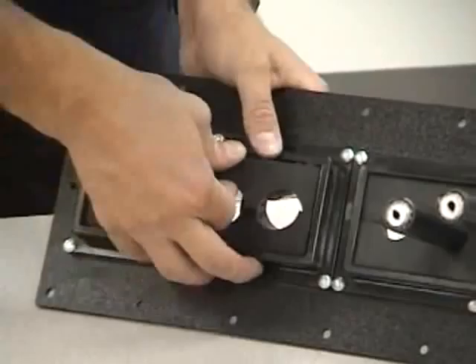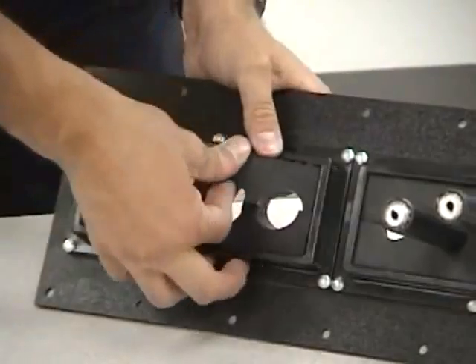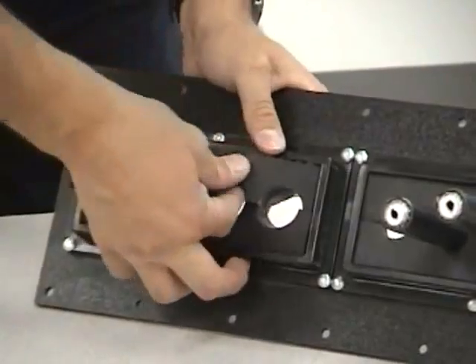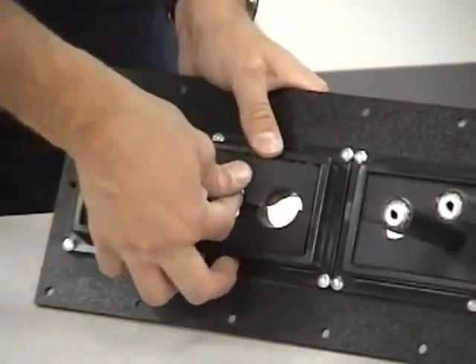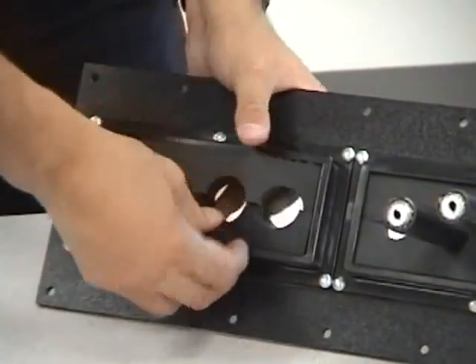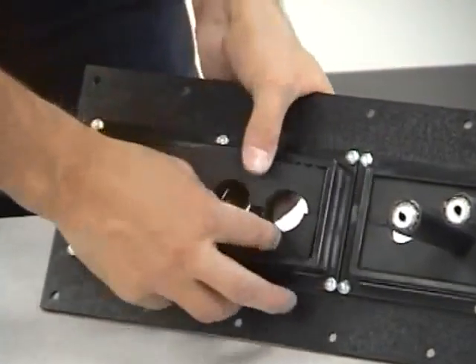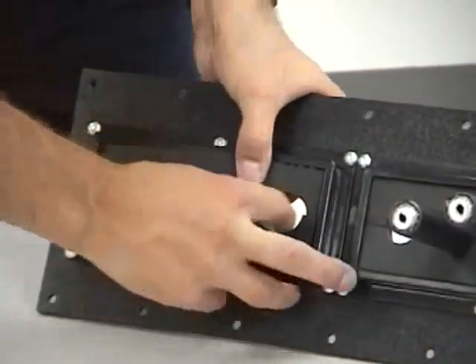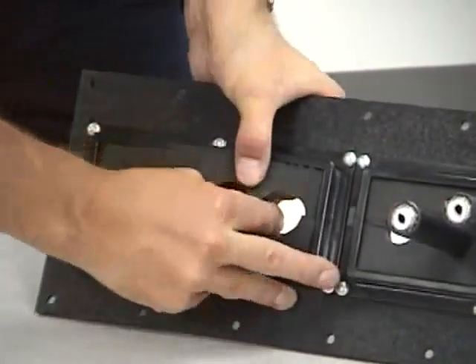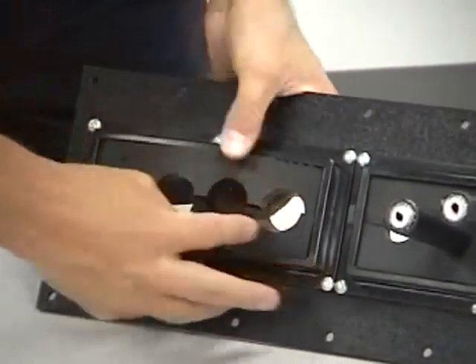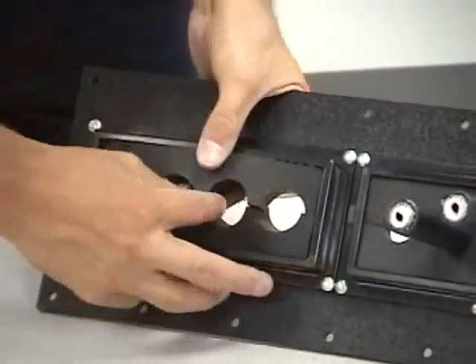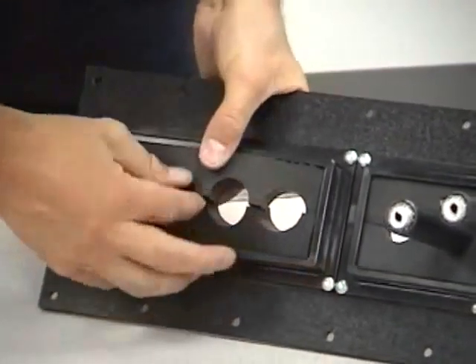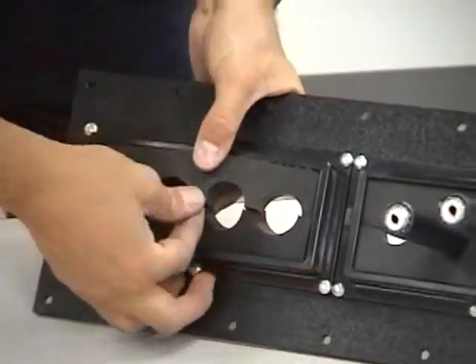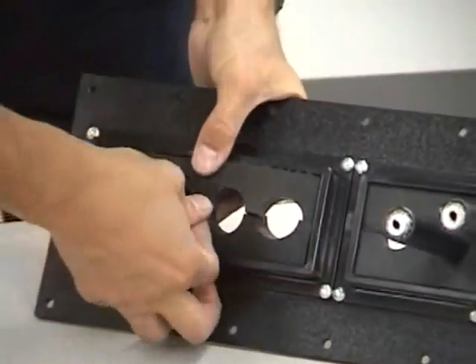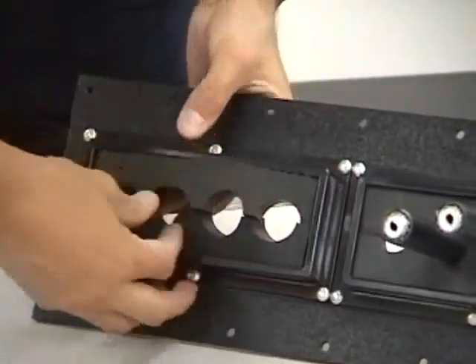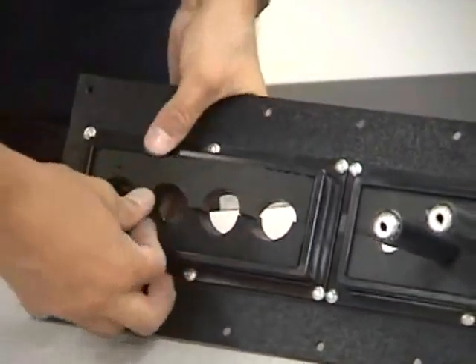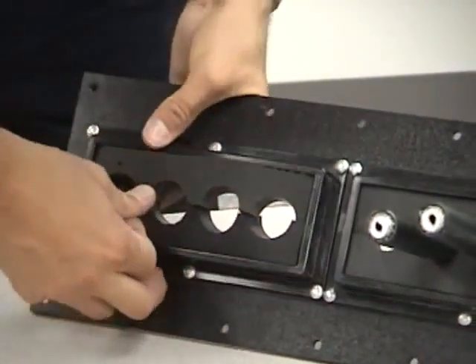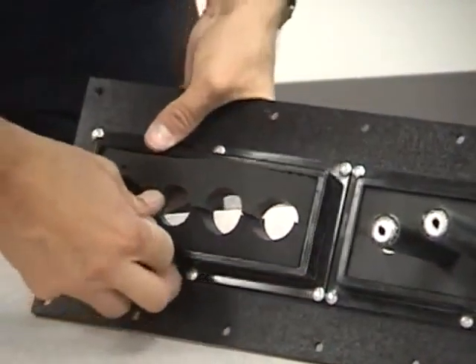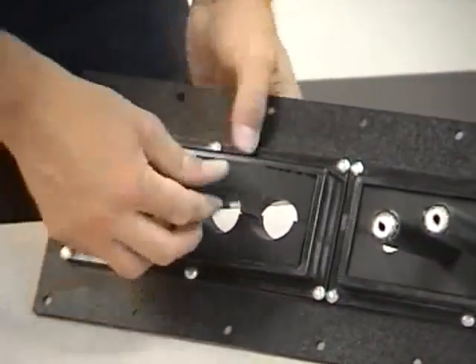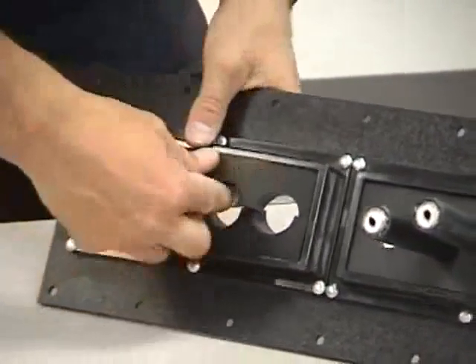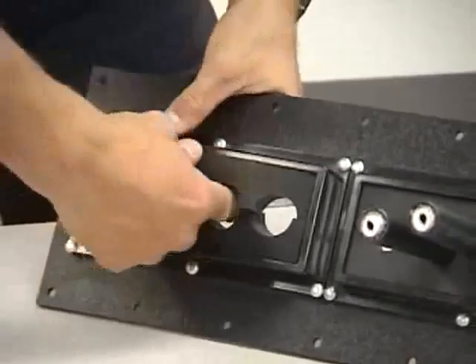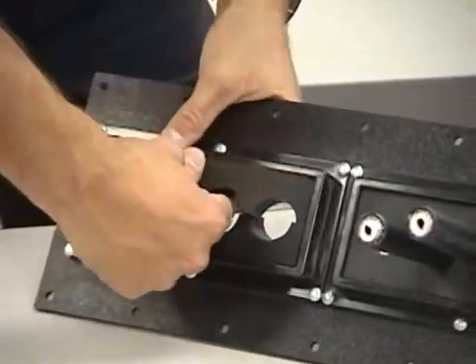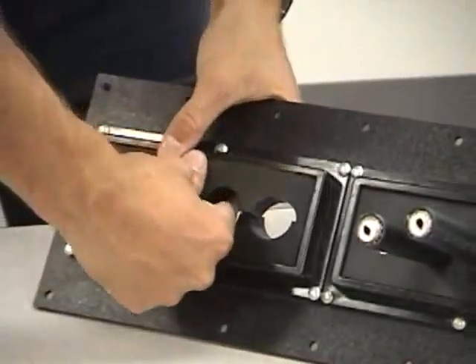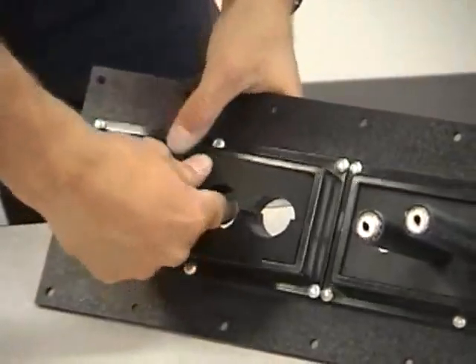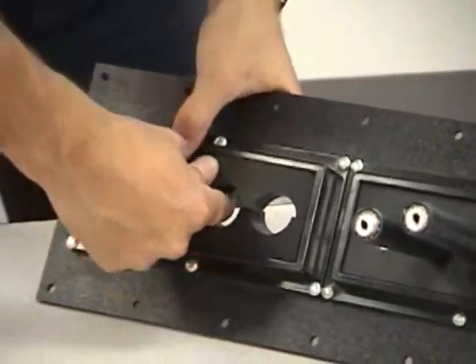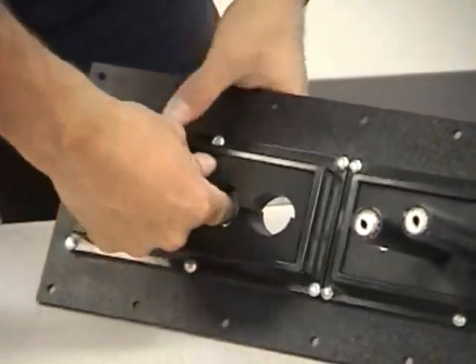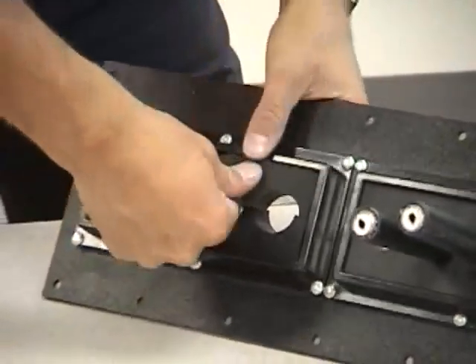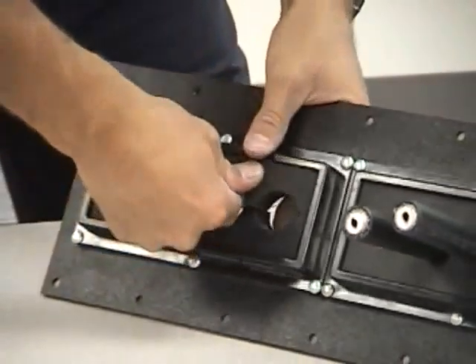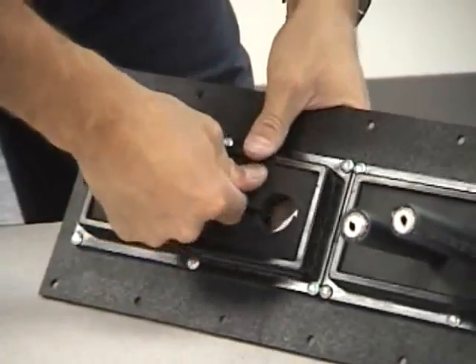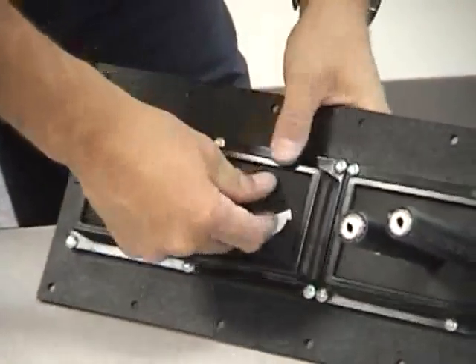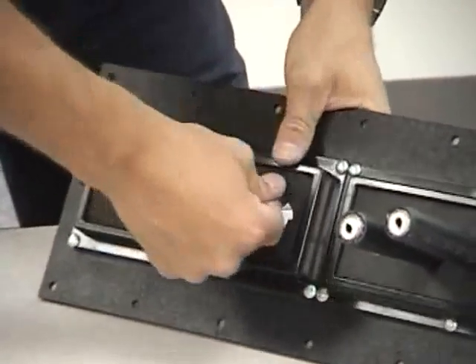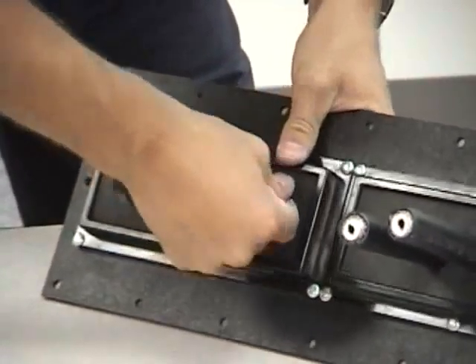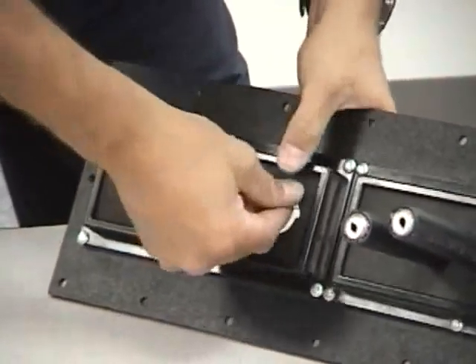The way this is designed, you don't need a boot or anything because it fits so snugly in the hole. Then it weather proofs it.